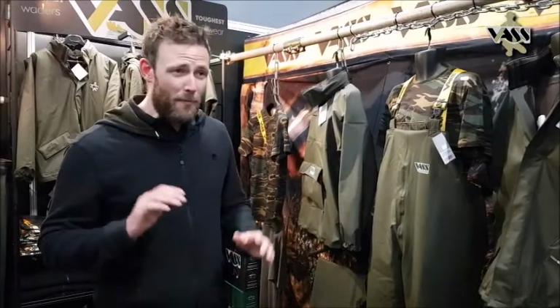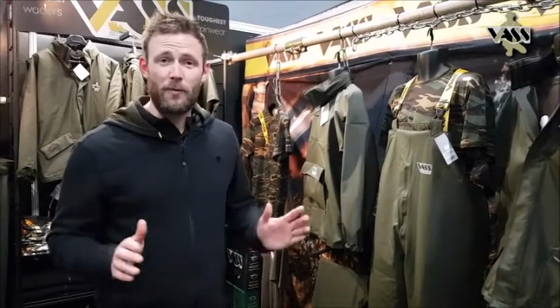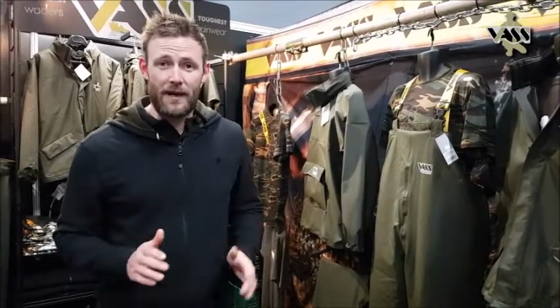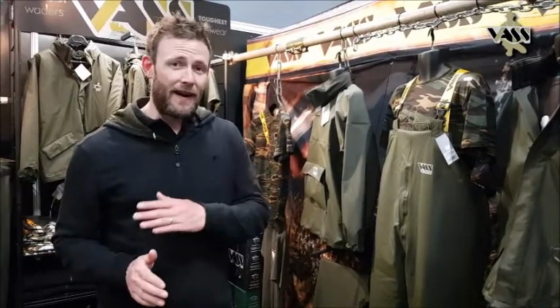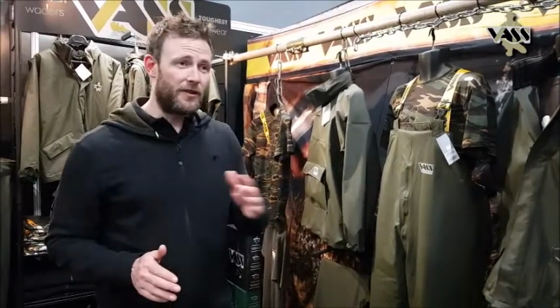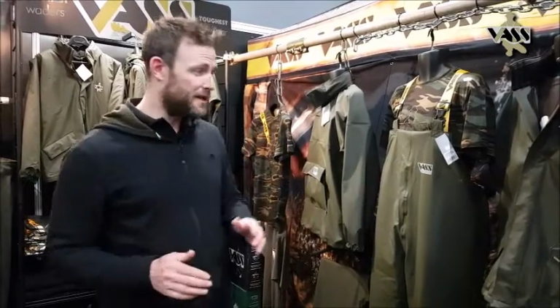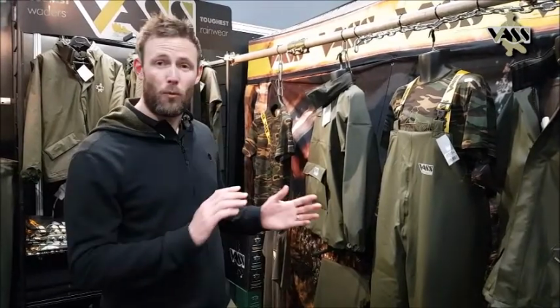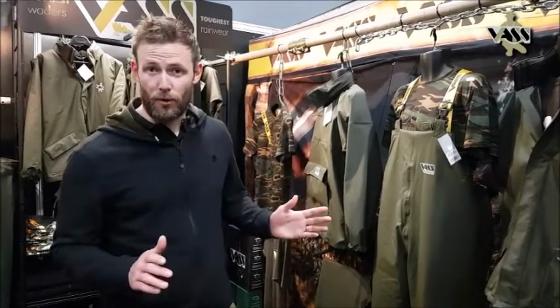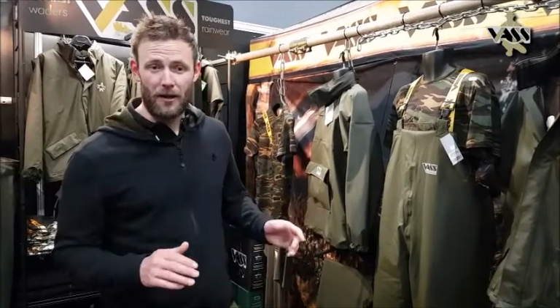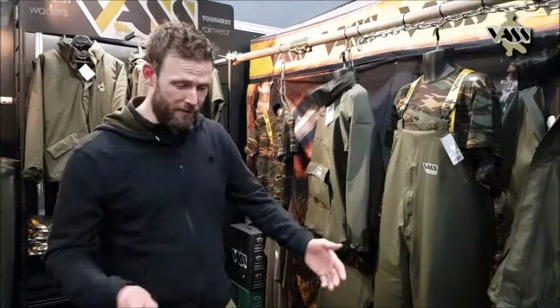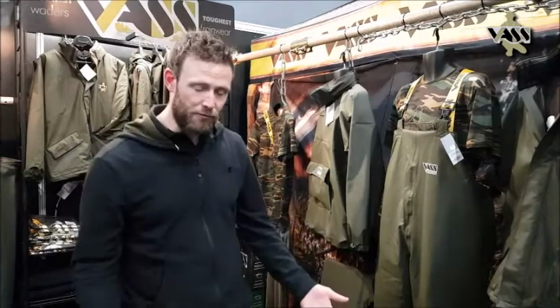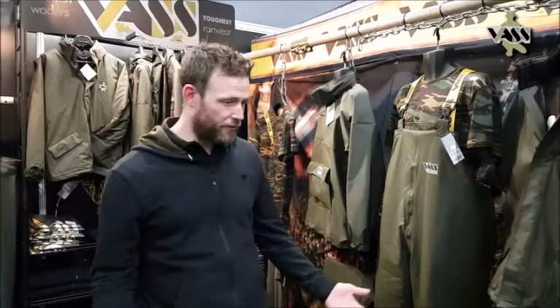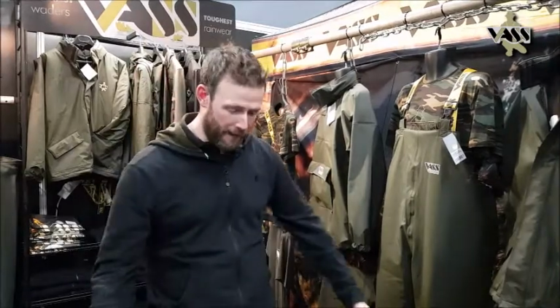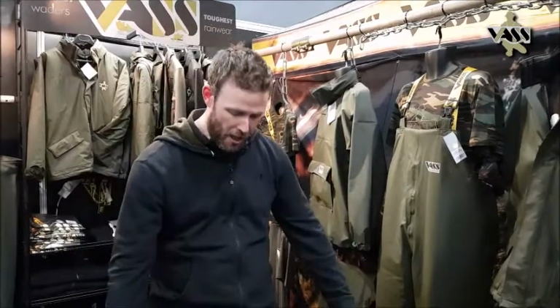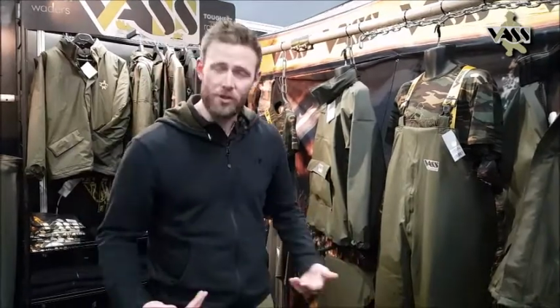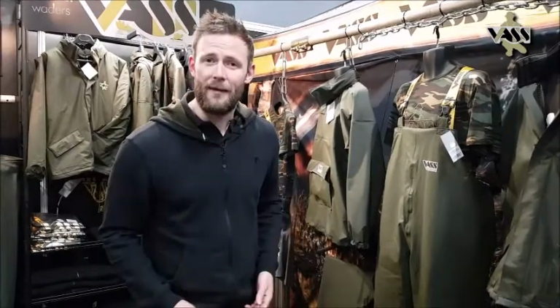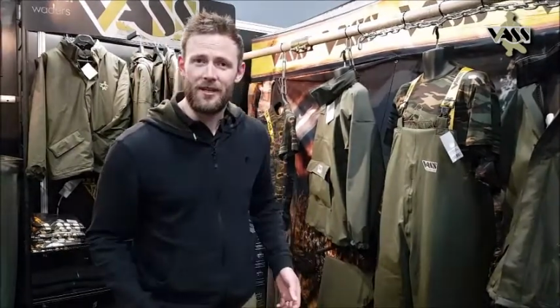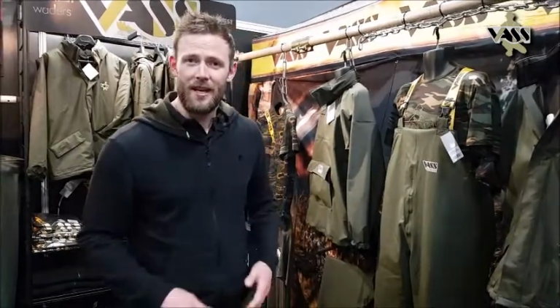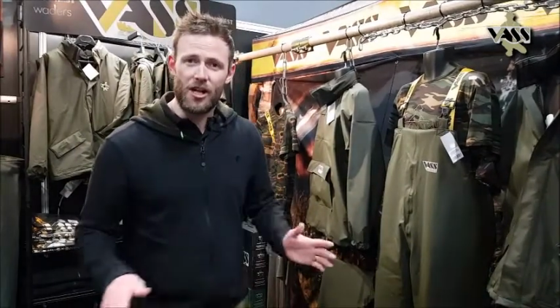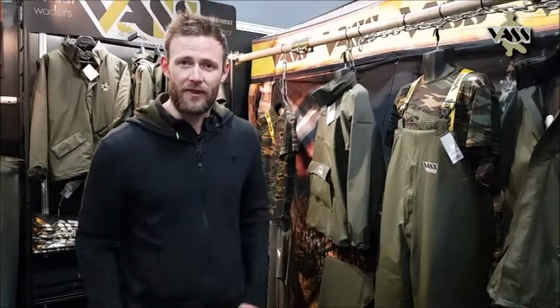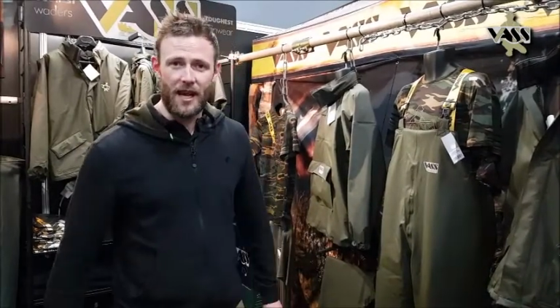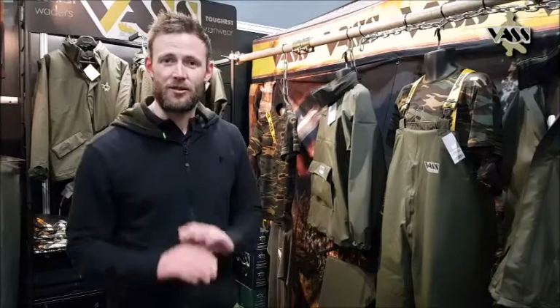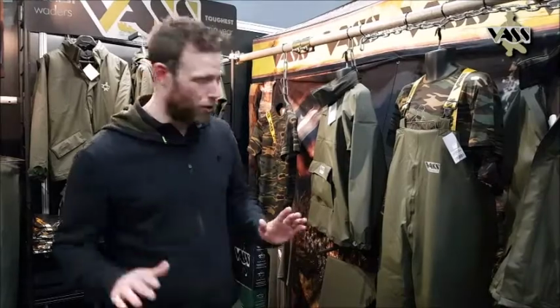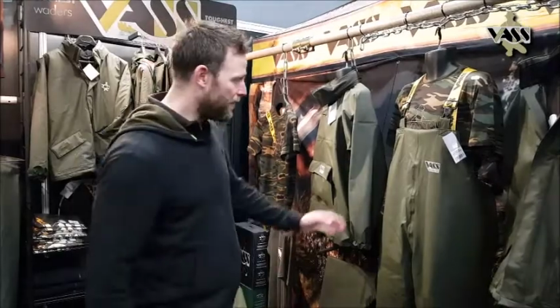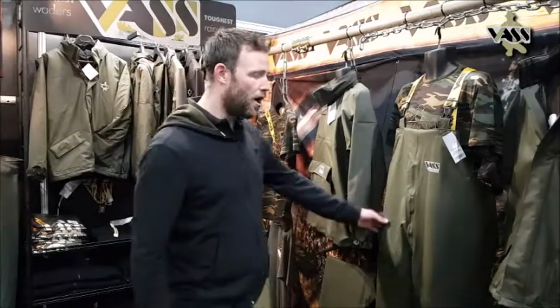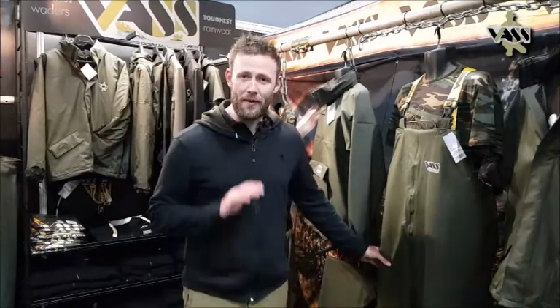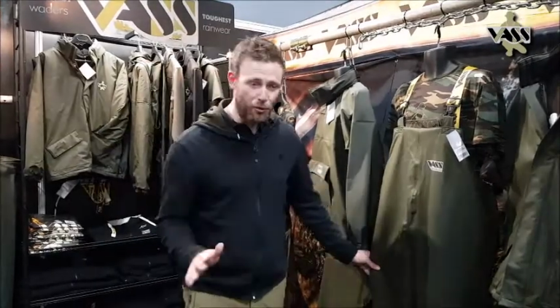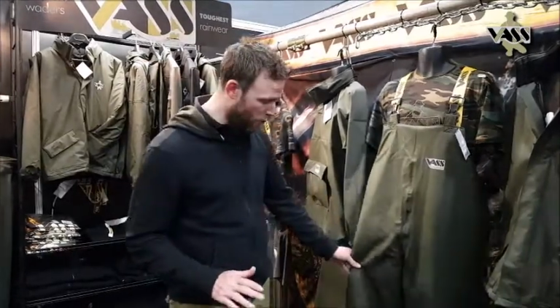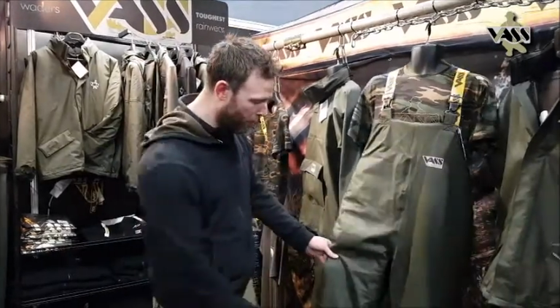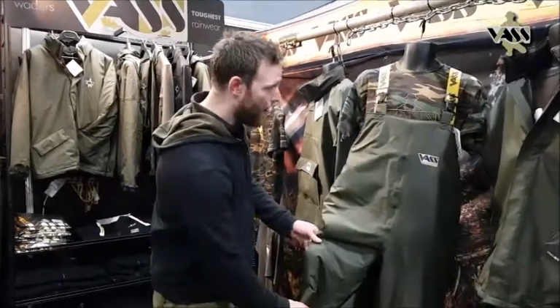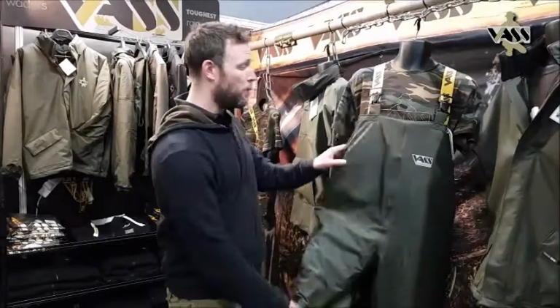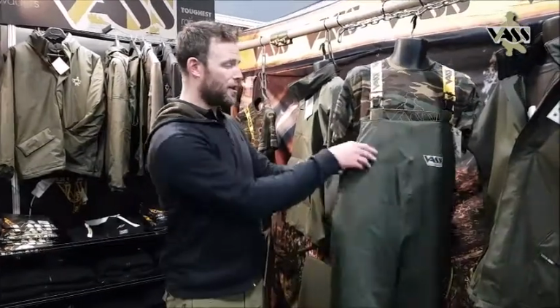The biggest problem with Salopettes I've found over the years is they're not waterproof. Generally you kneel down, caught a fish, the water's coming up into your knees and then you're soaked for the rest of the day, which is not good. These are 100% waterproof and they're winter lined.